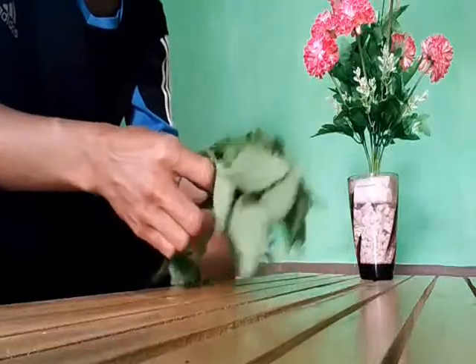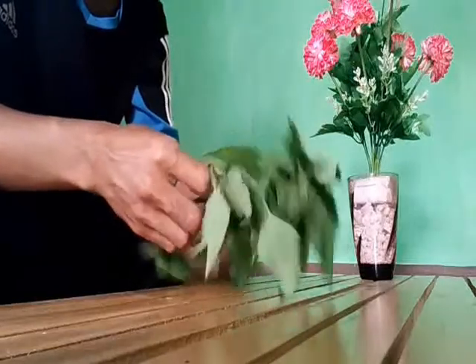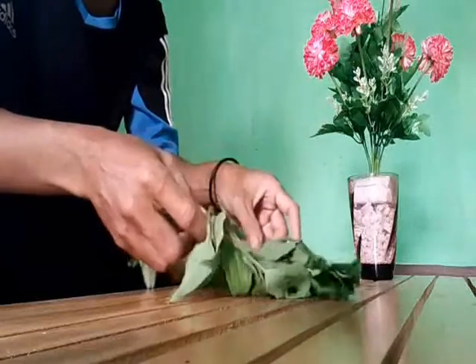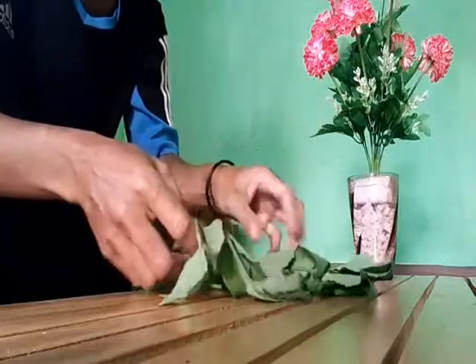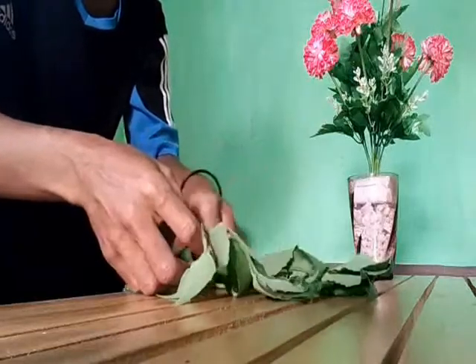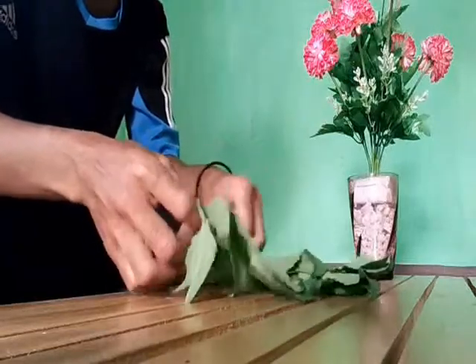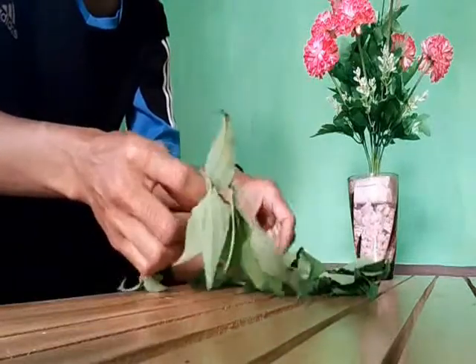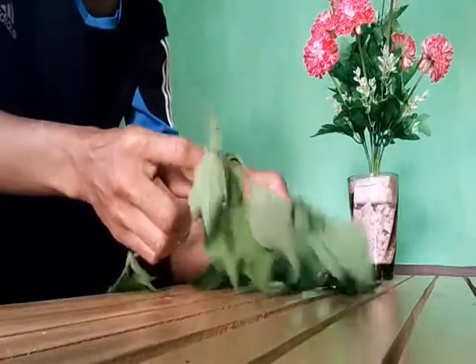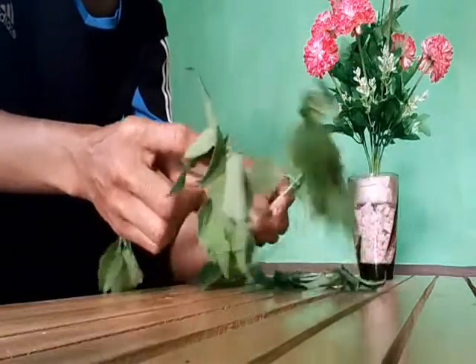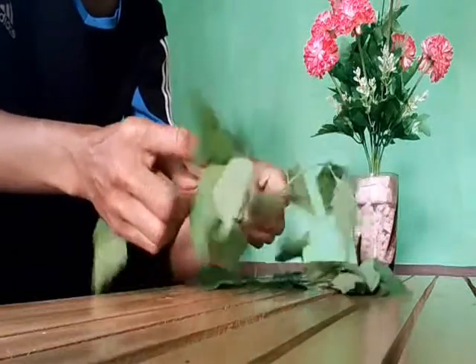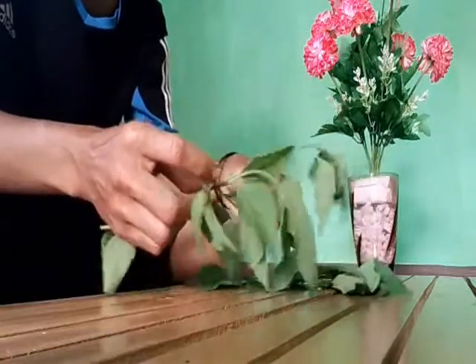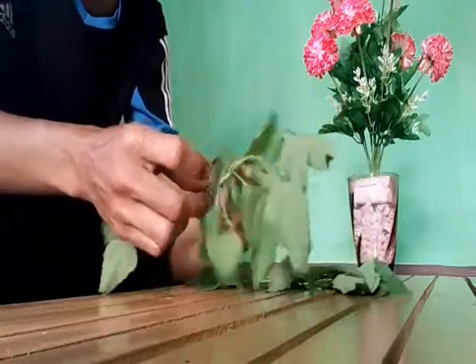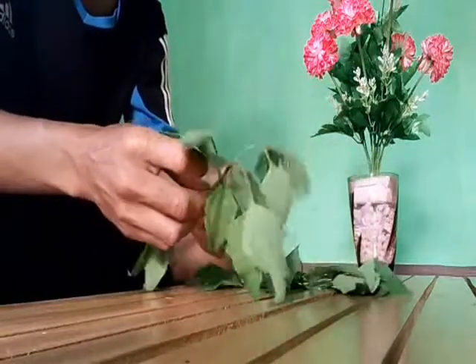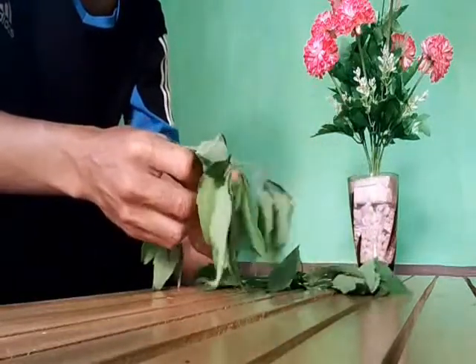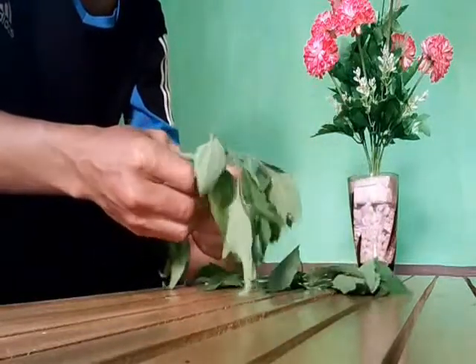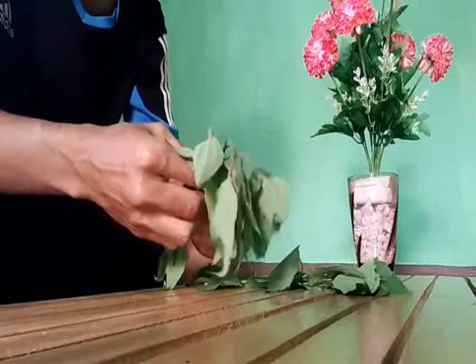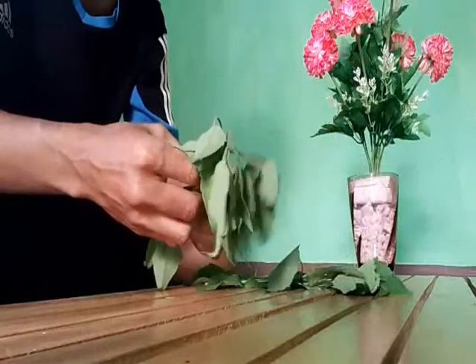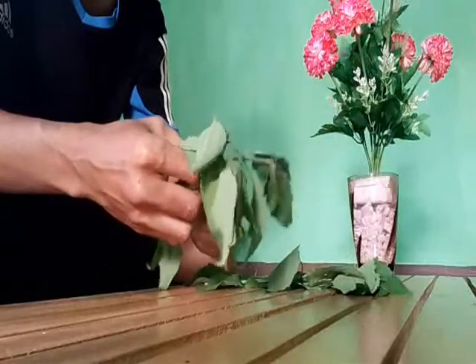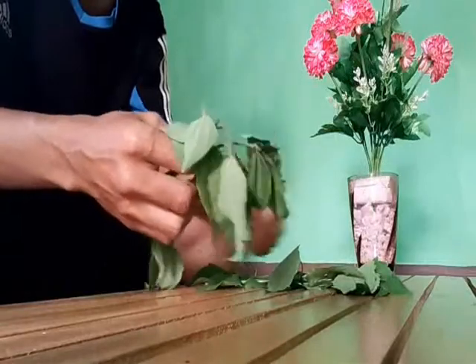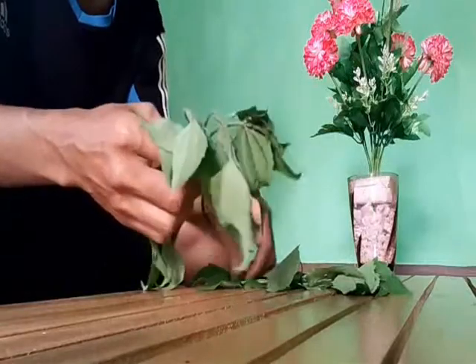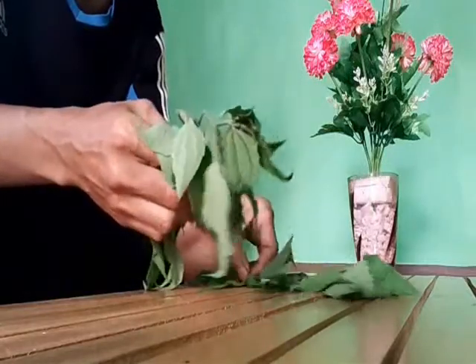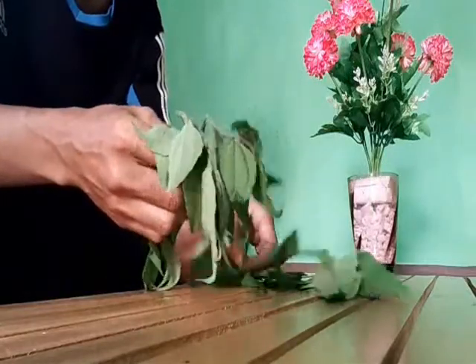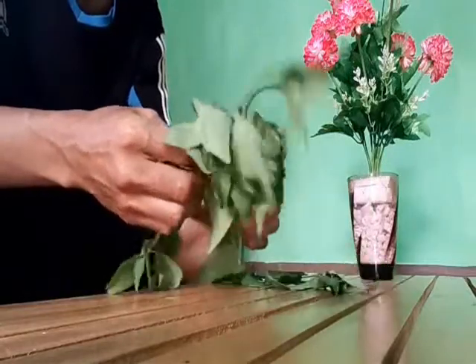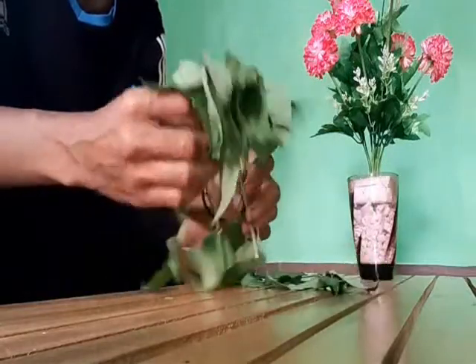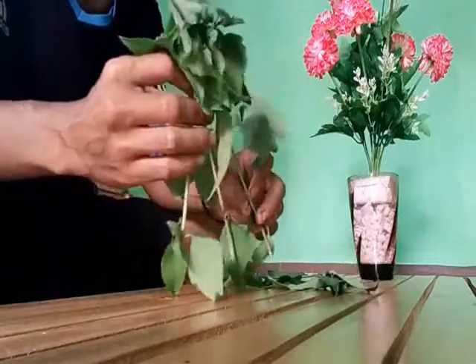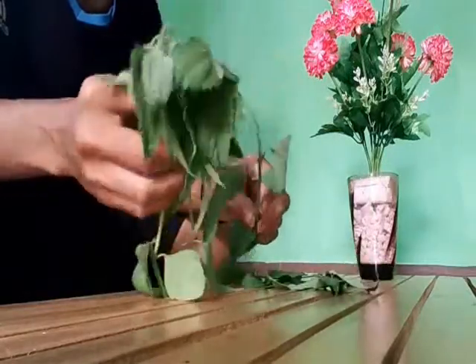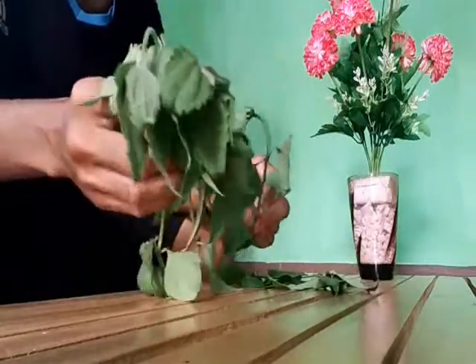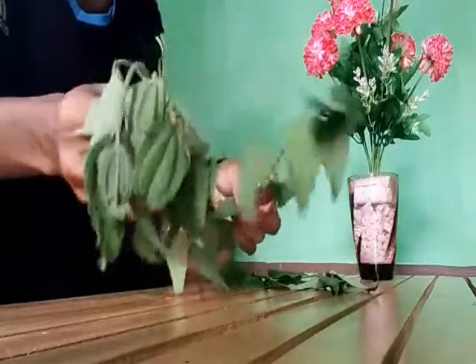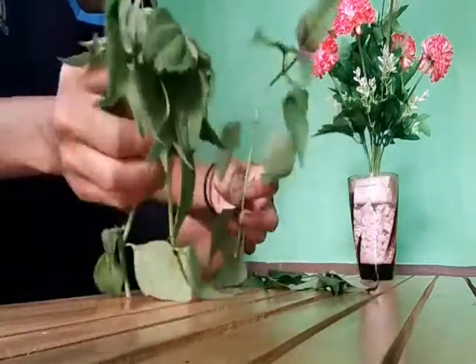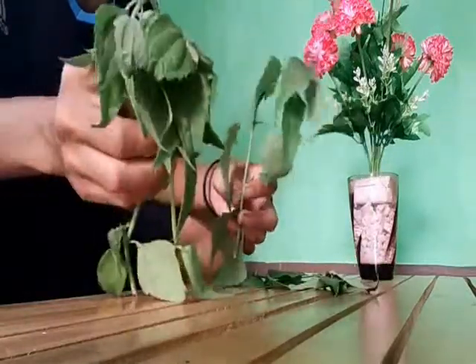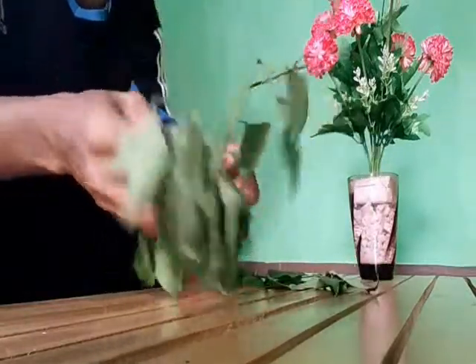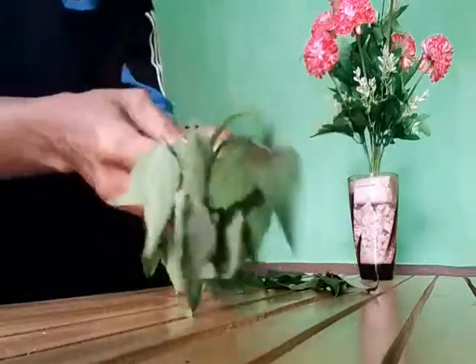Hai teman-teman. Video kali ini saya akan bahaskan sedikit tentang ramuan herbal yang ada di sekitar rumah kita.